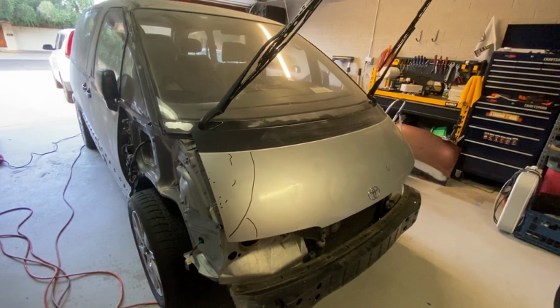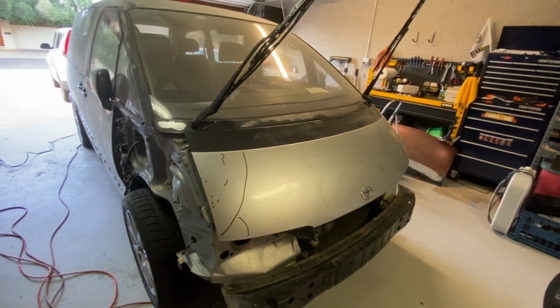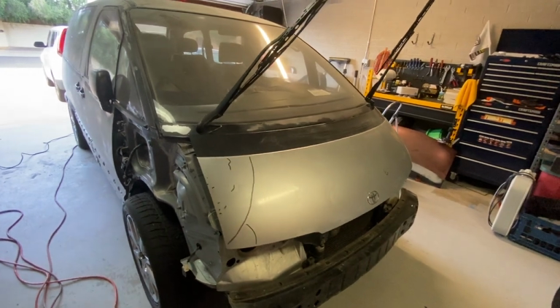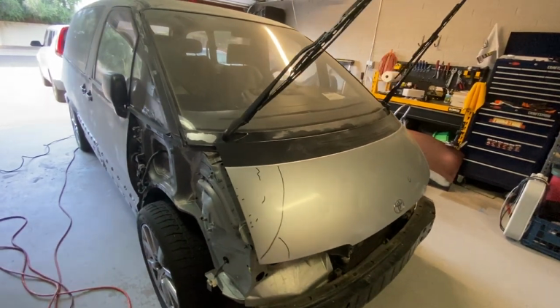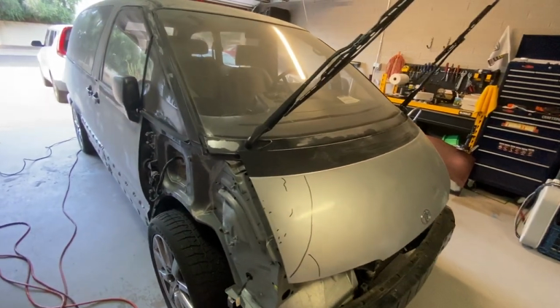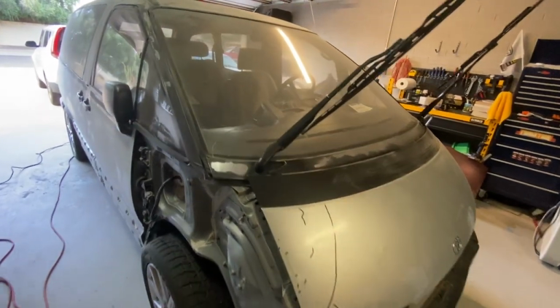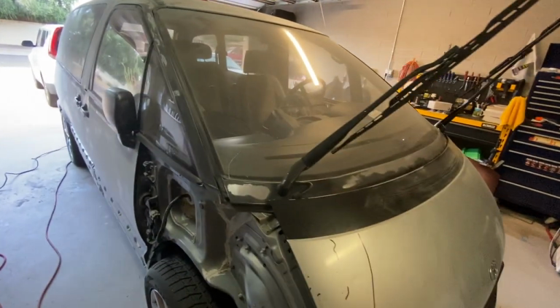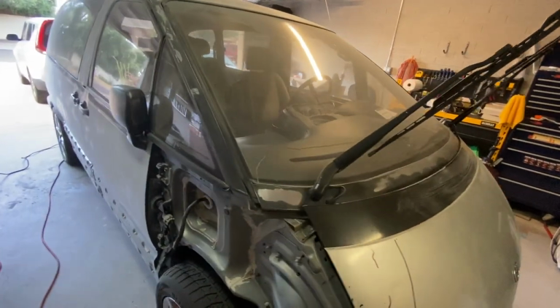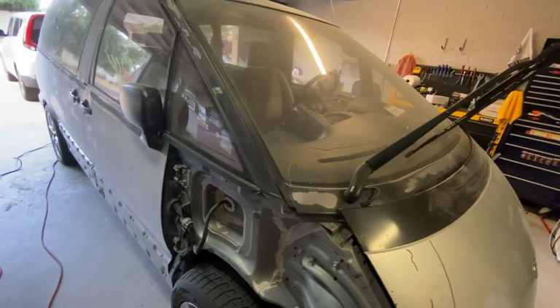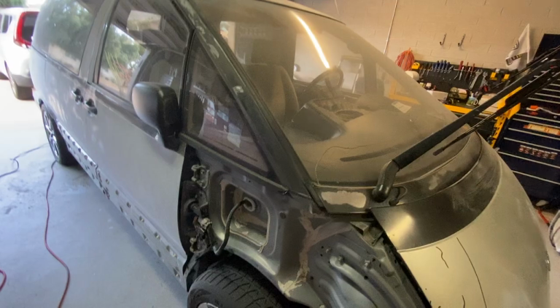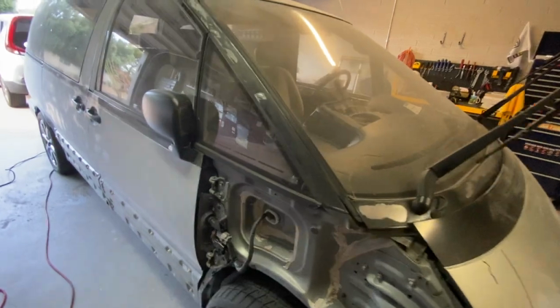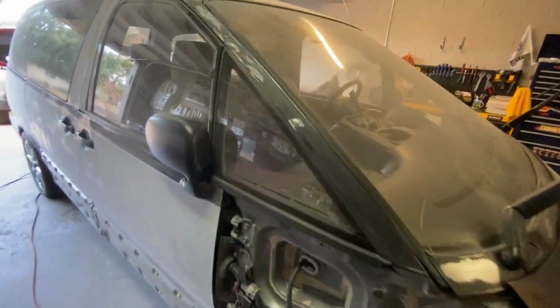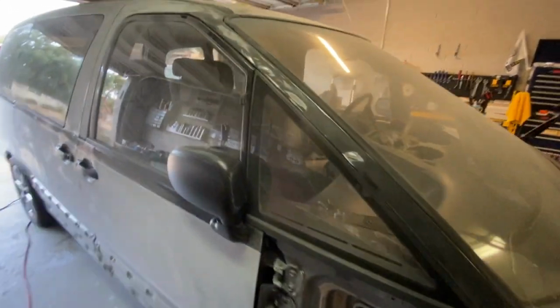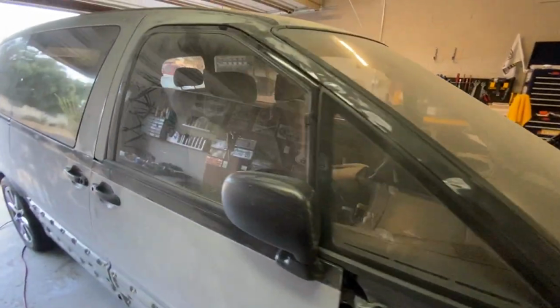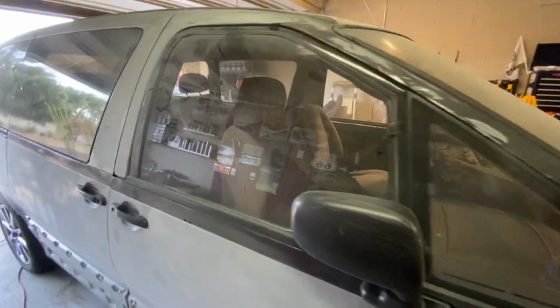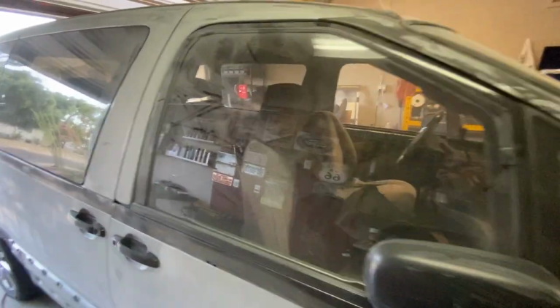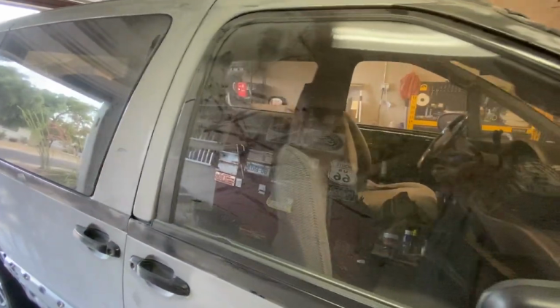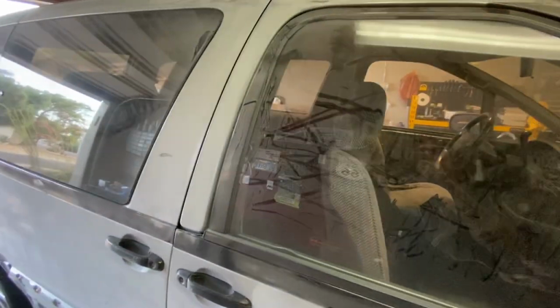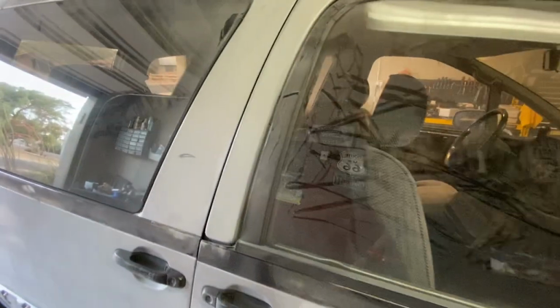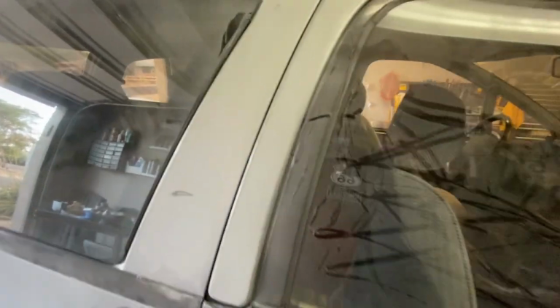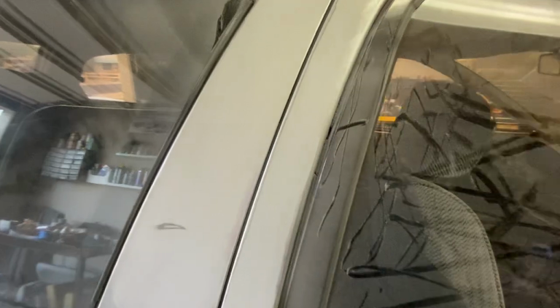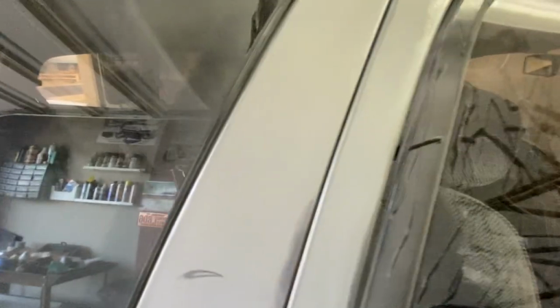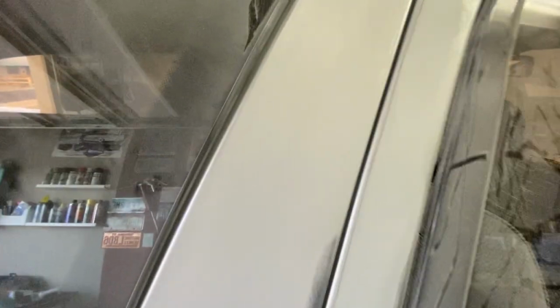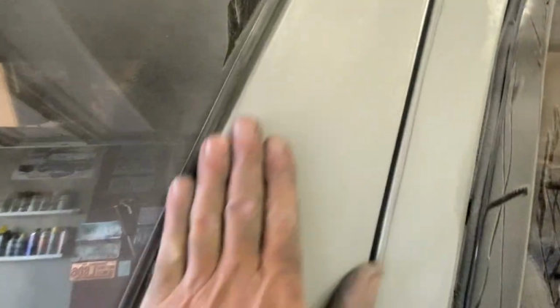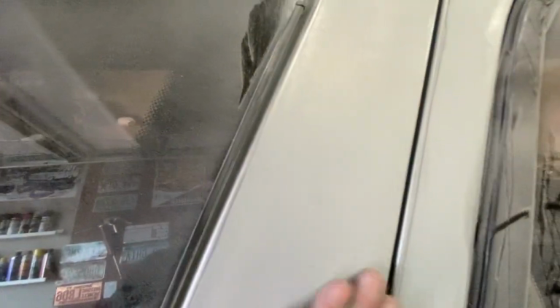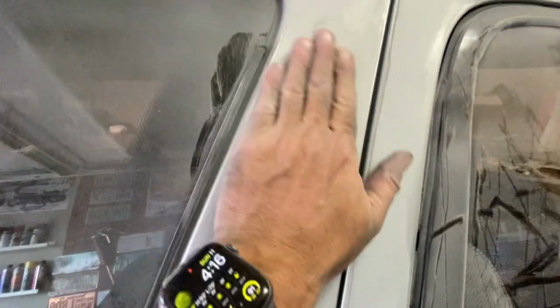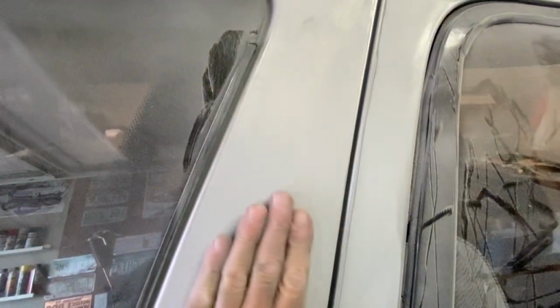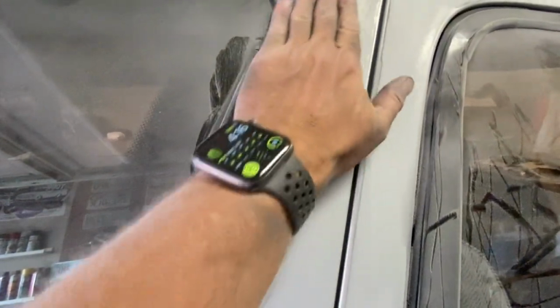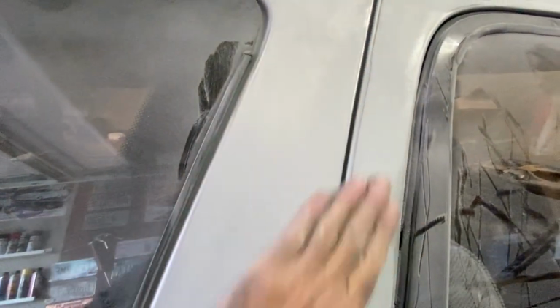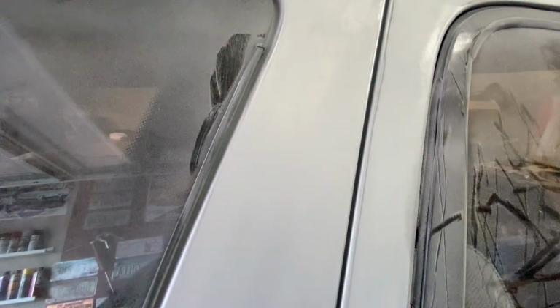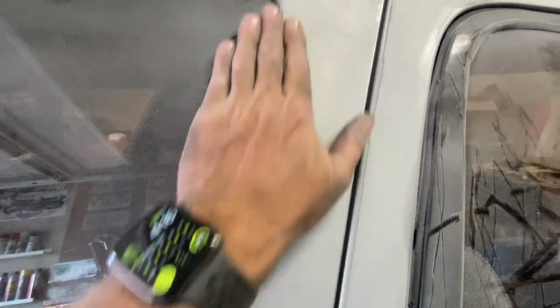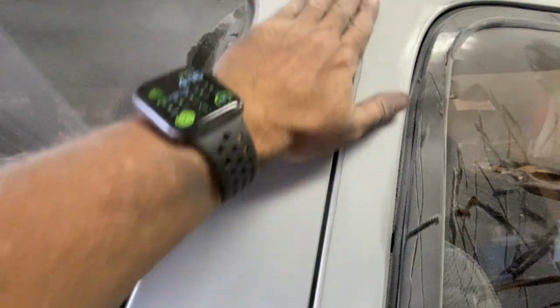Hey, just another quick update on the paint job on the 94 Toyota Previa. Just finished the 400 grit pass and wanted to shoot a quick video to show you we're getting much much smoother now as you would expect.